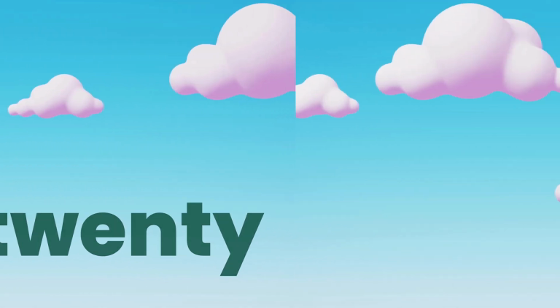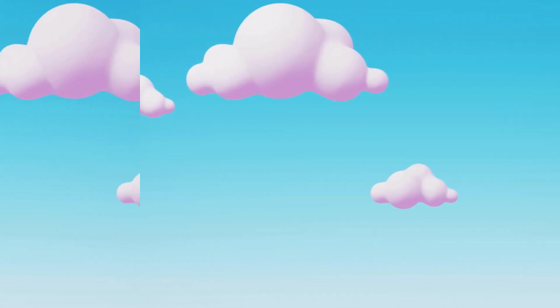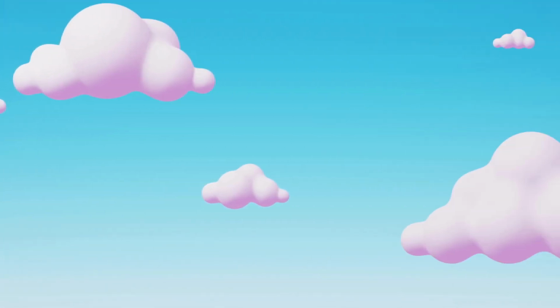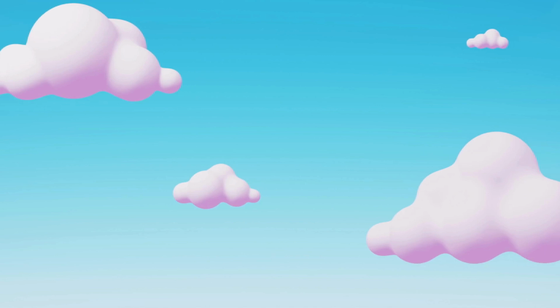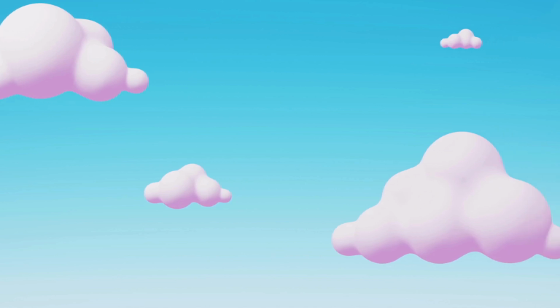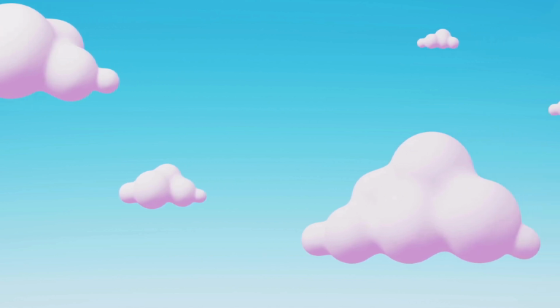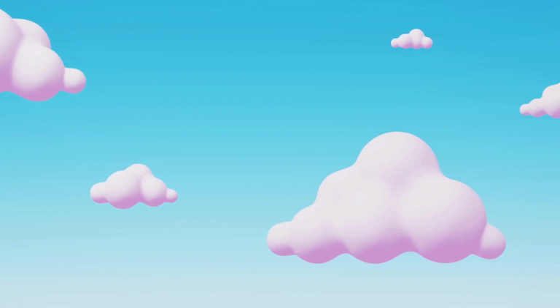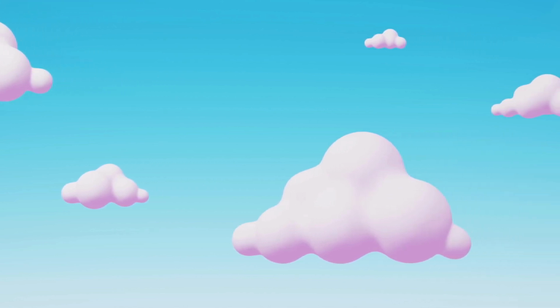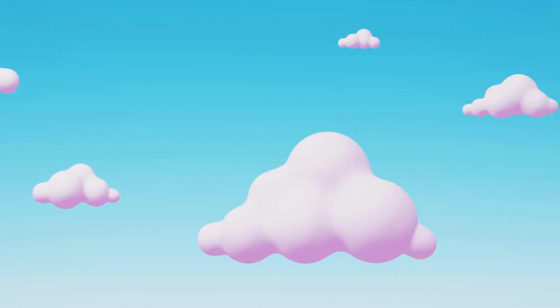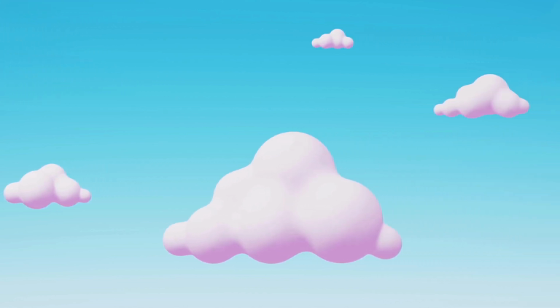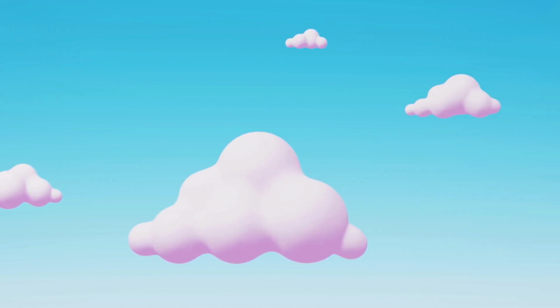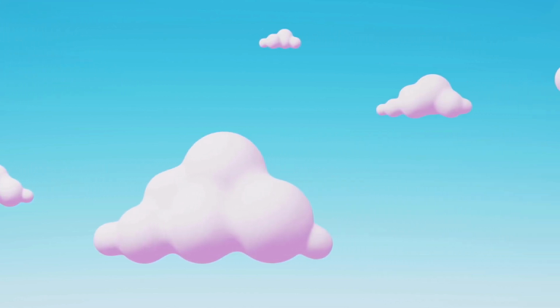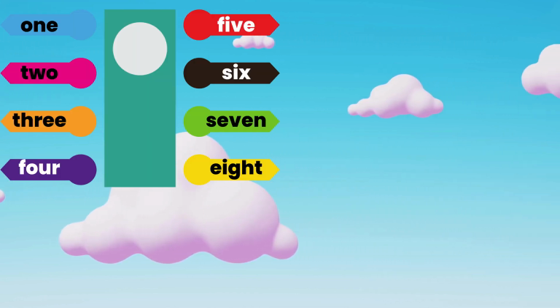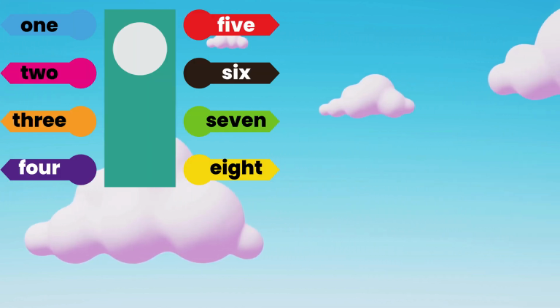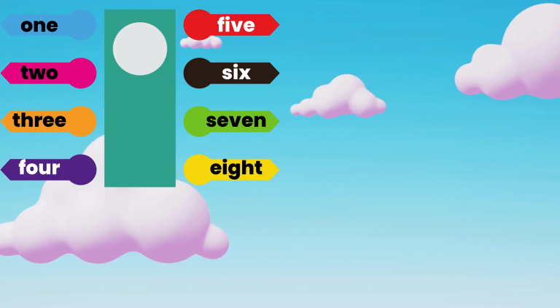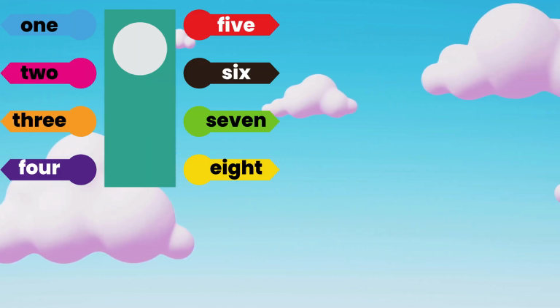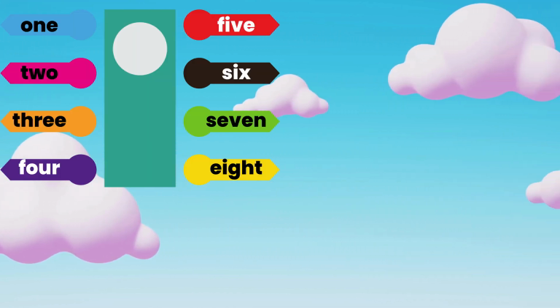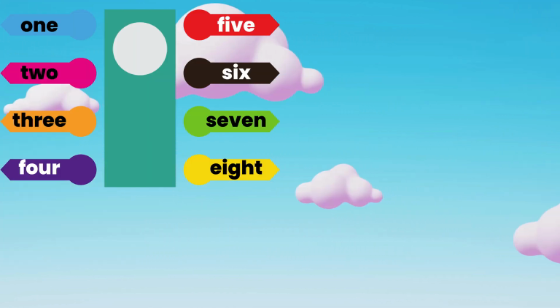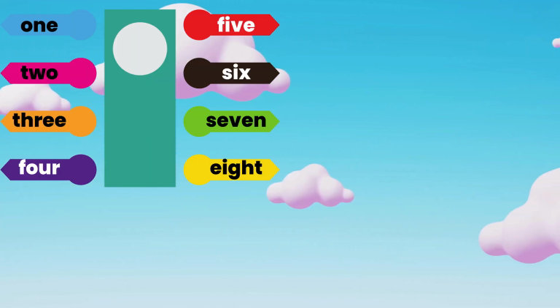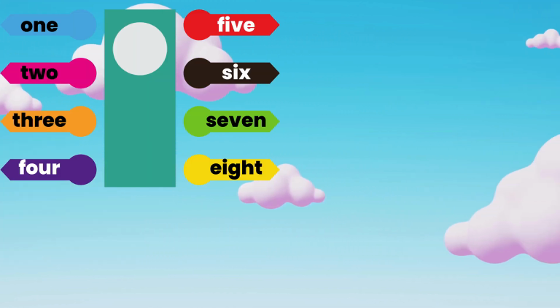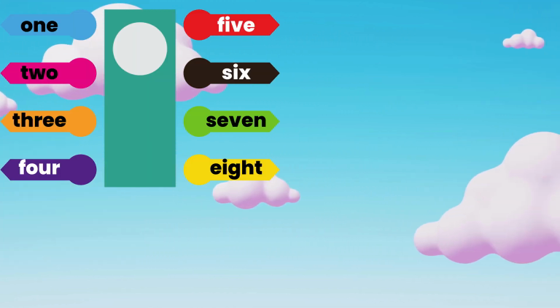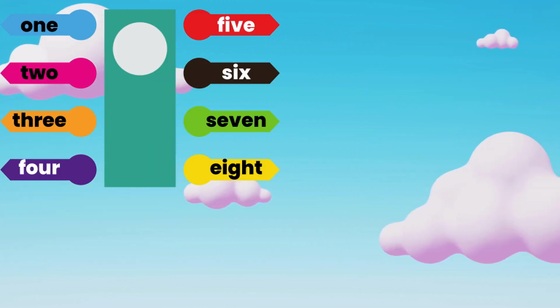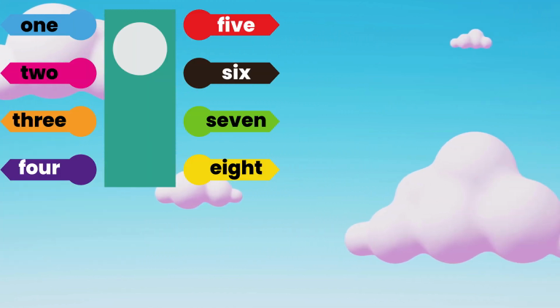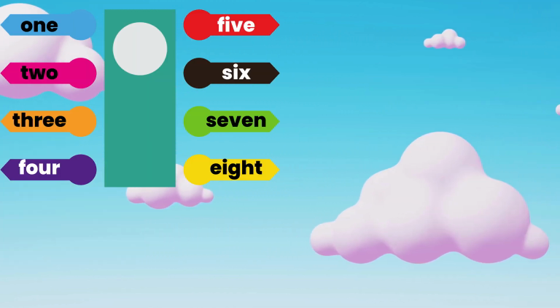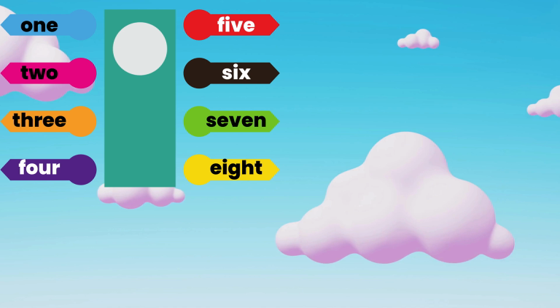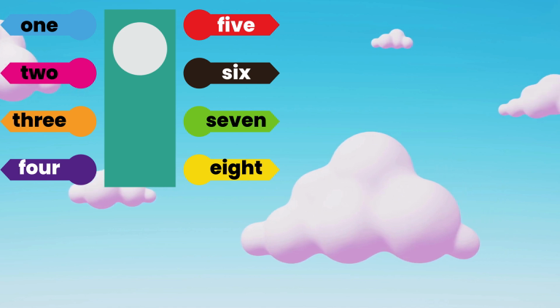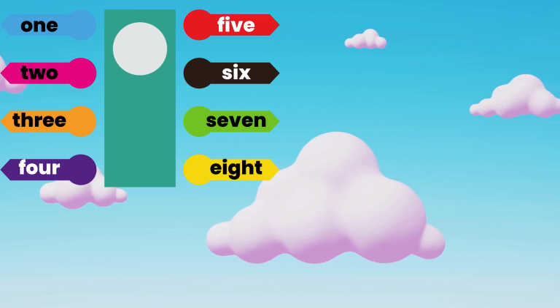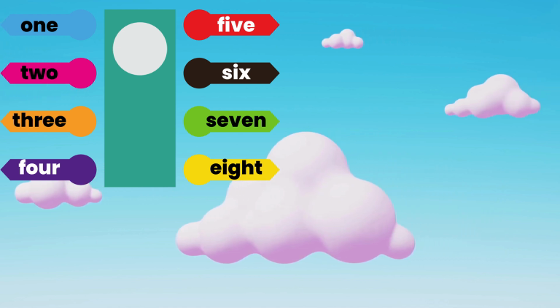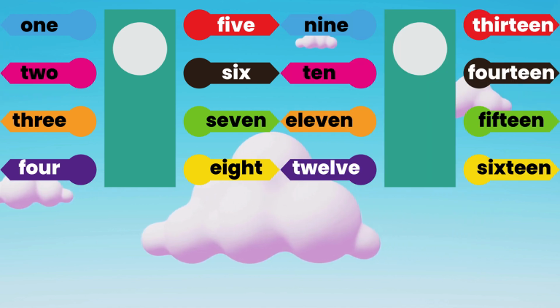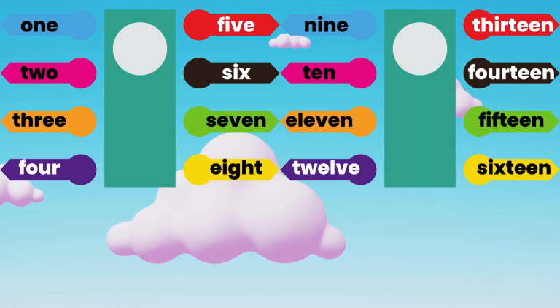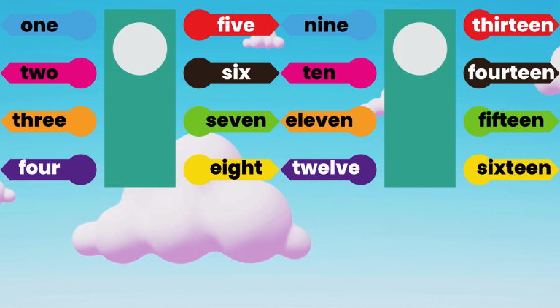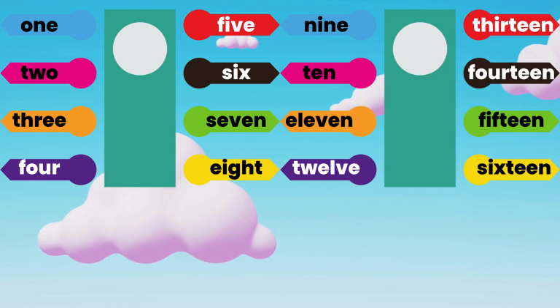Great! Now let's count together from 1 to 20. 1, 2, 3, 4, 5, 6, 7, 8, 9, 10,